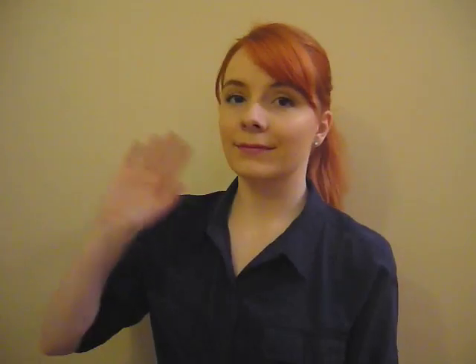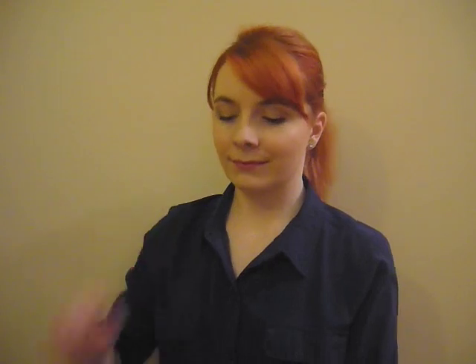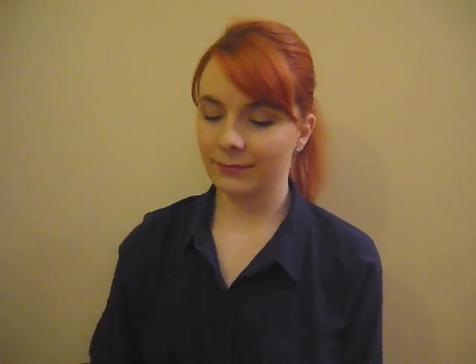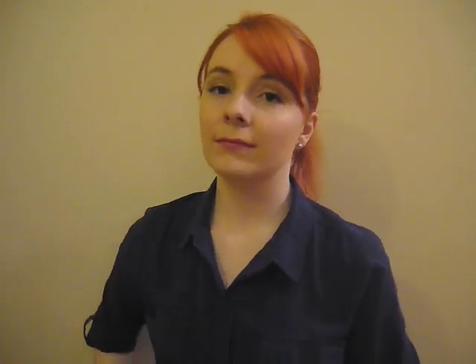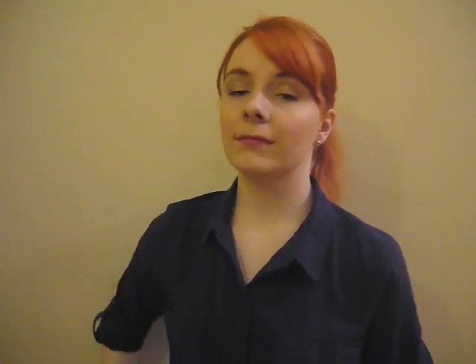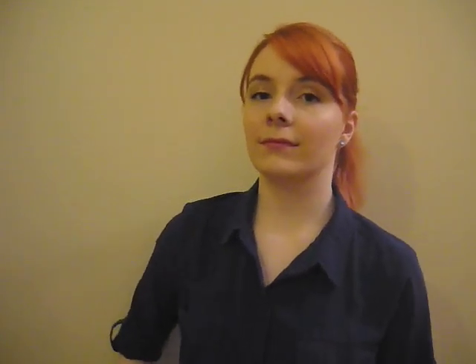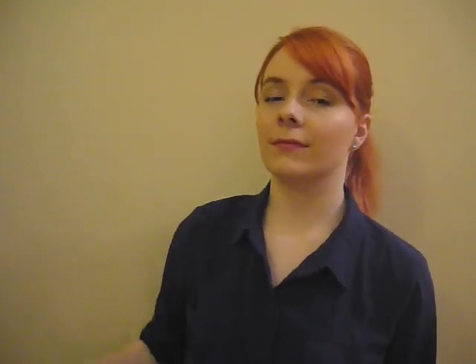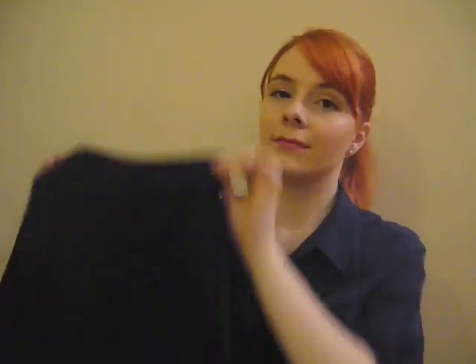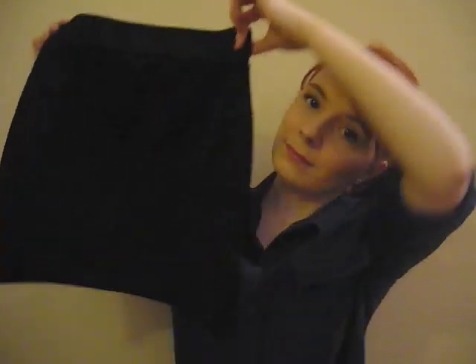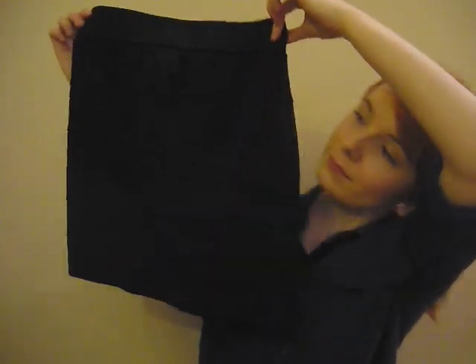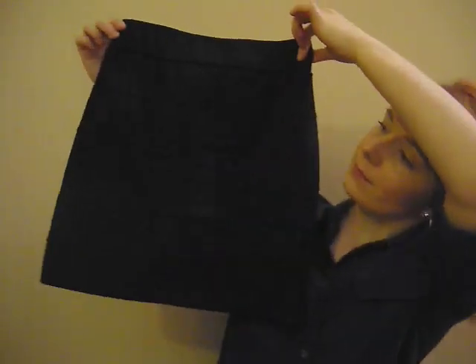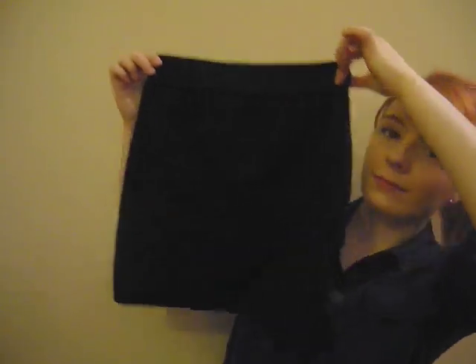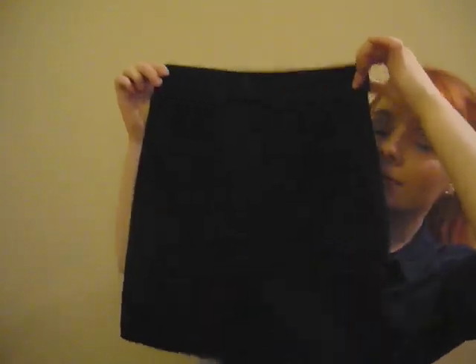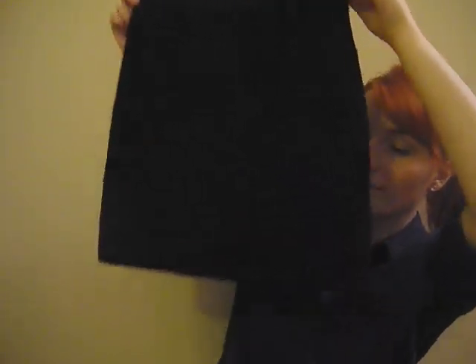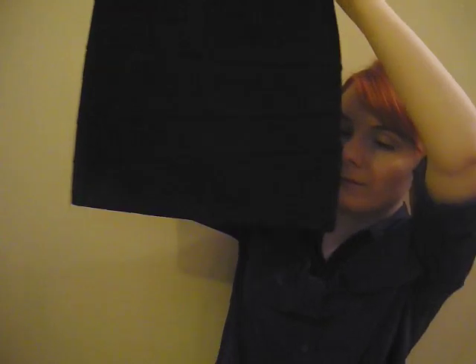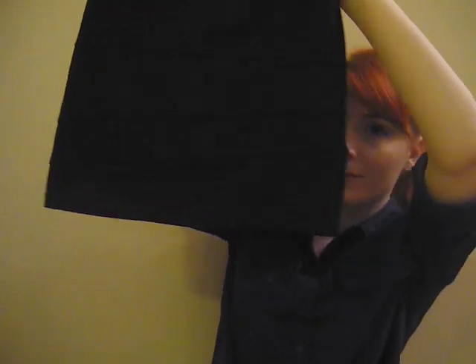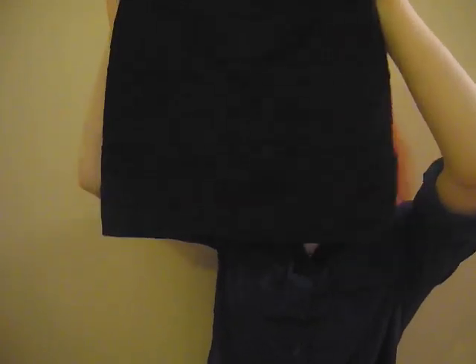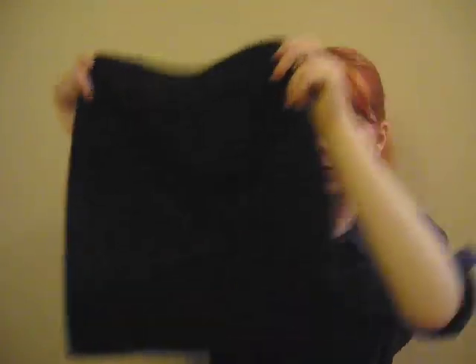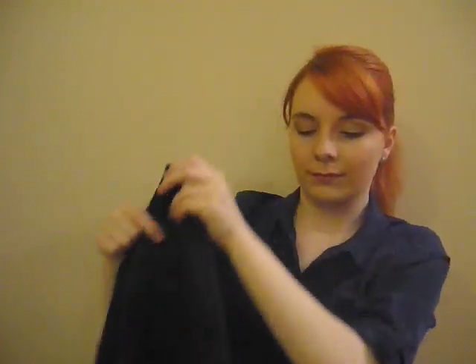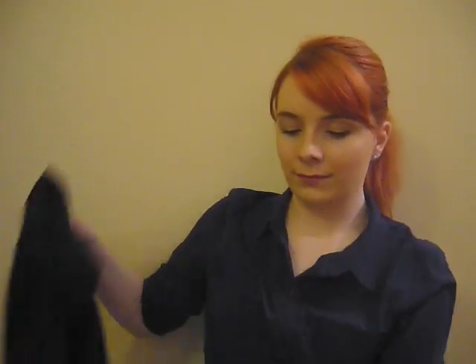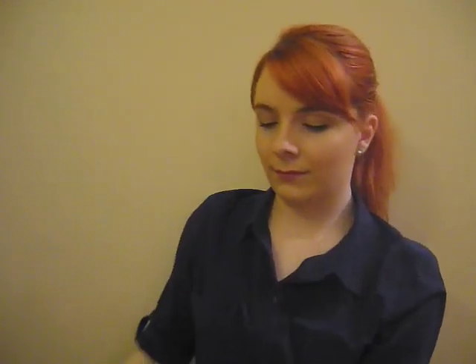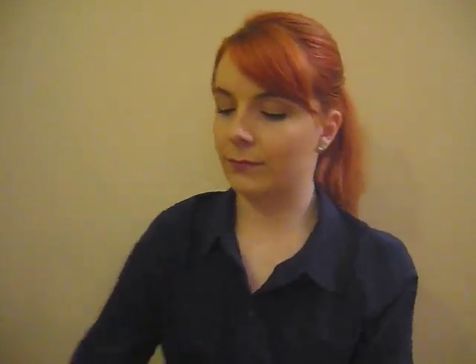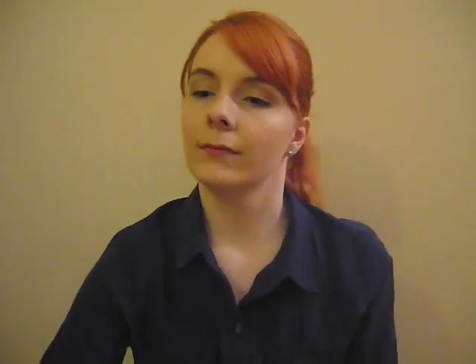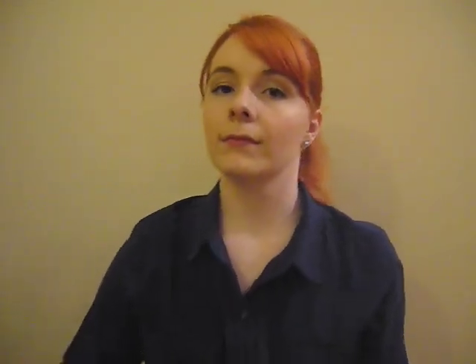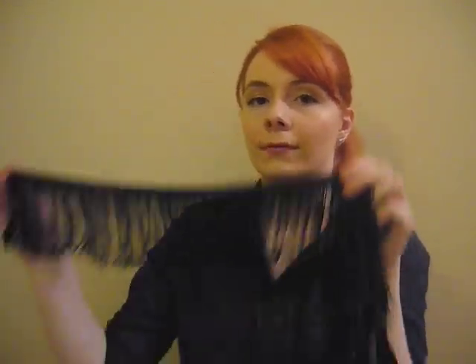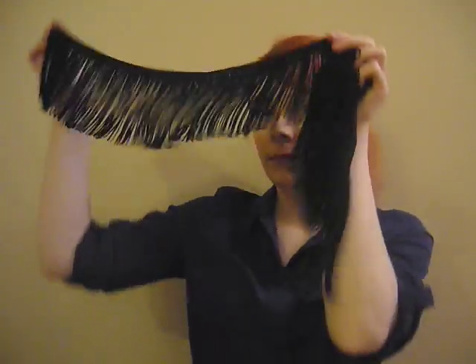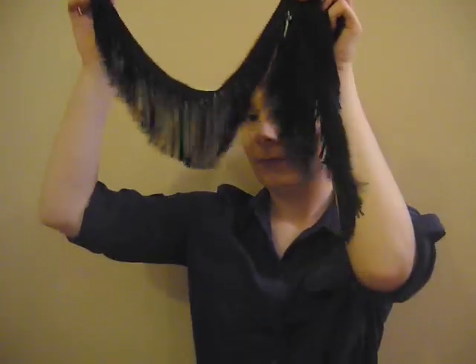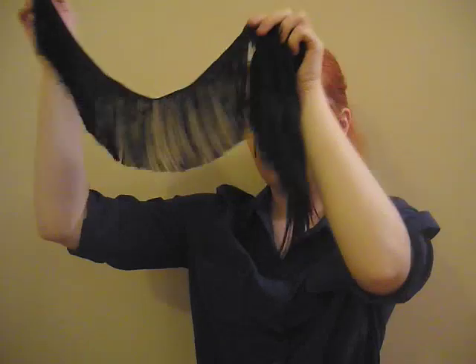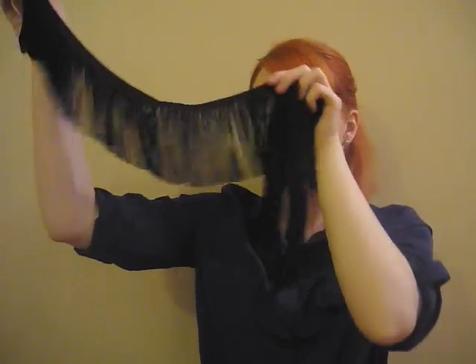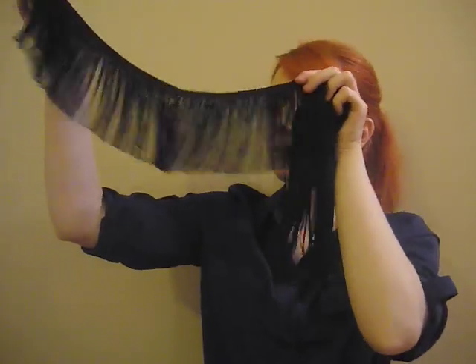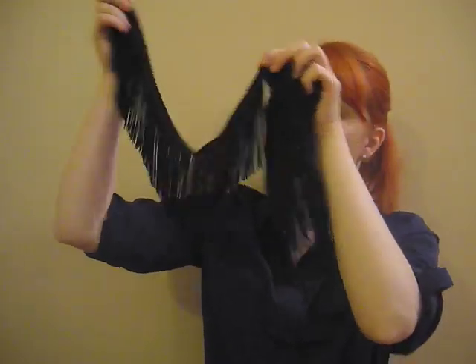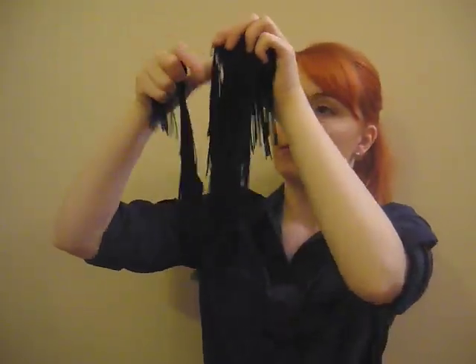To make this yourself, you're going to need a skirt that you're okay with making over, and enough fringe to go around the bottom of the skirt at least once, but I would probably get some extra, just in case.